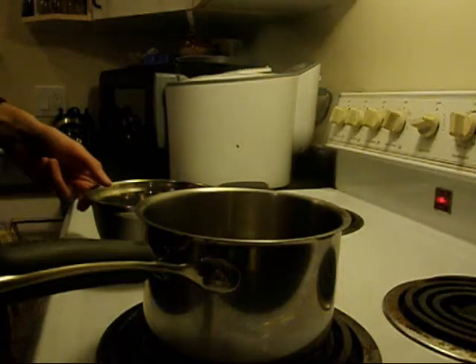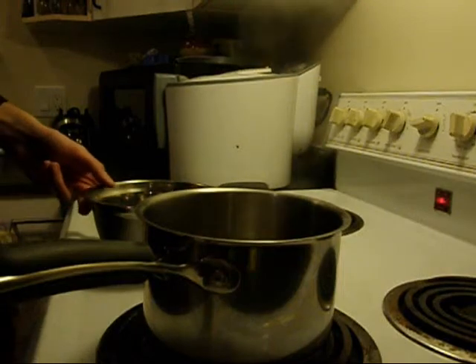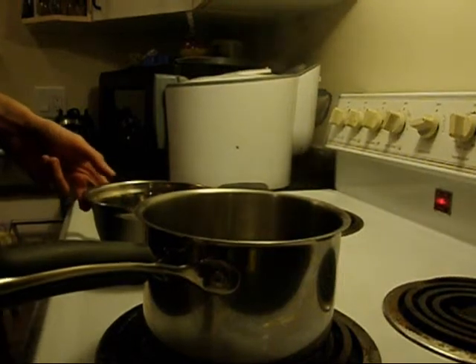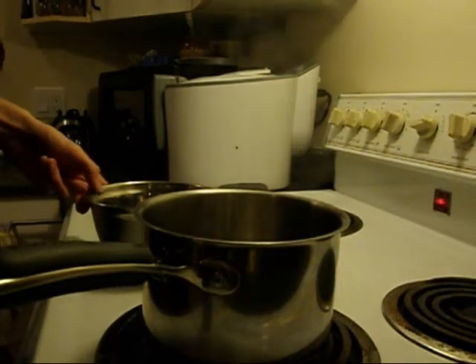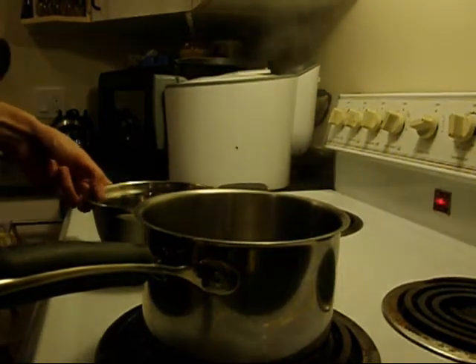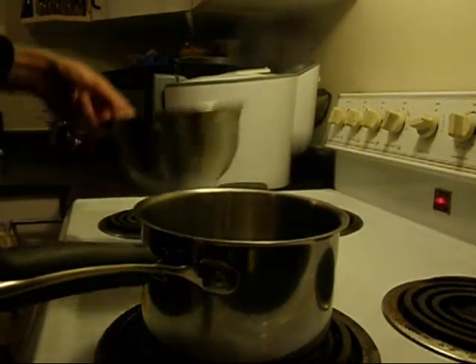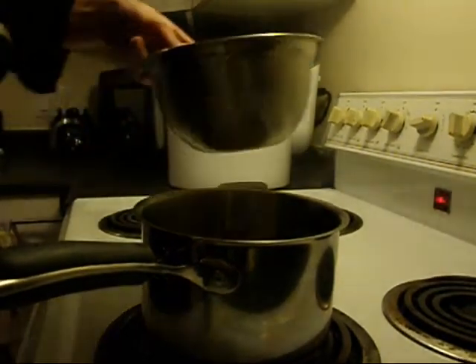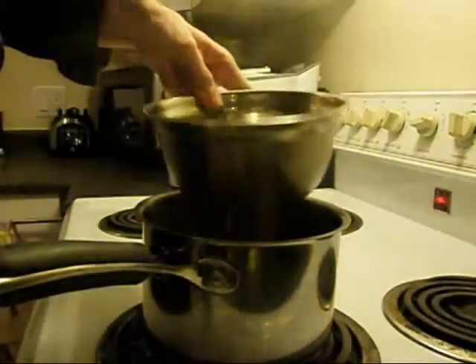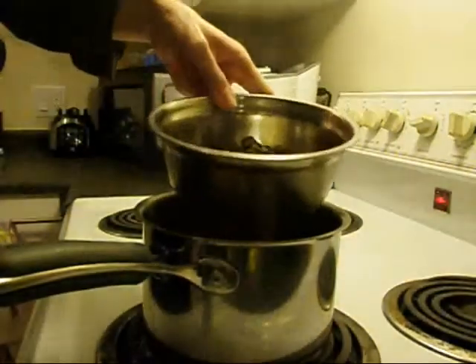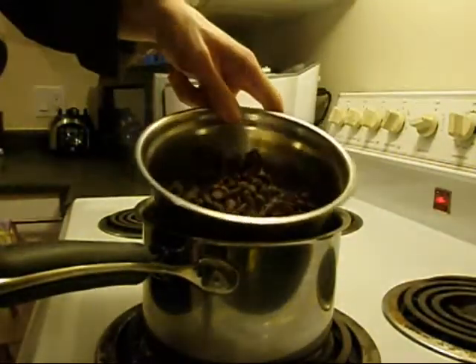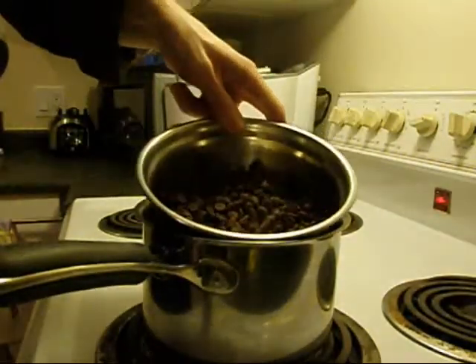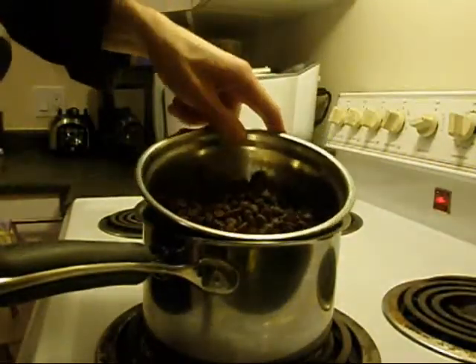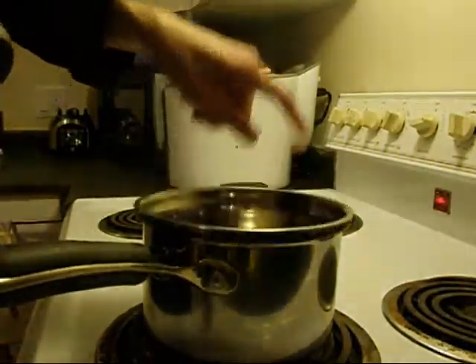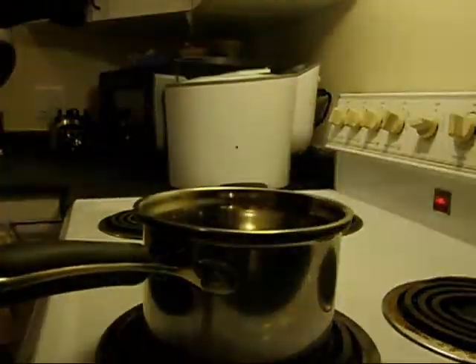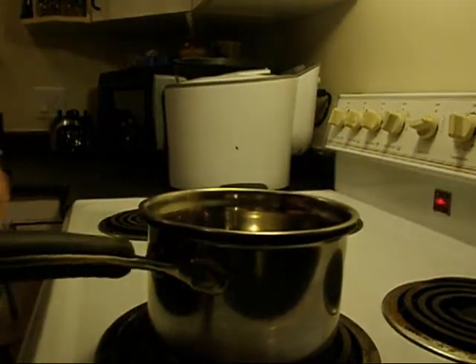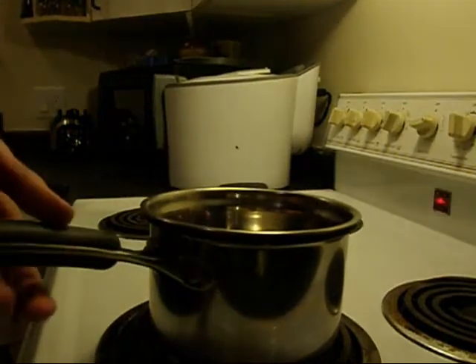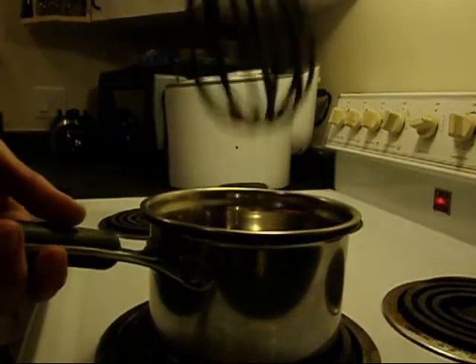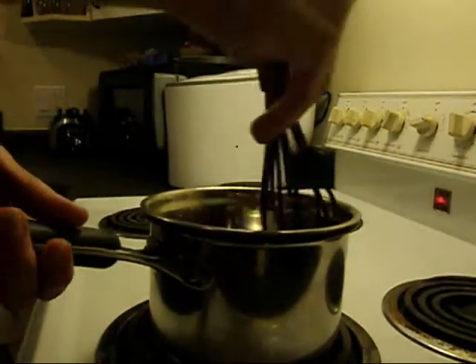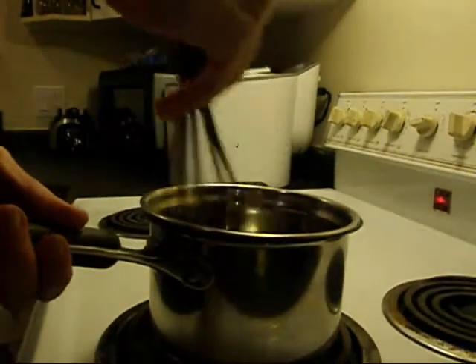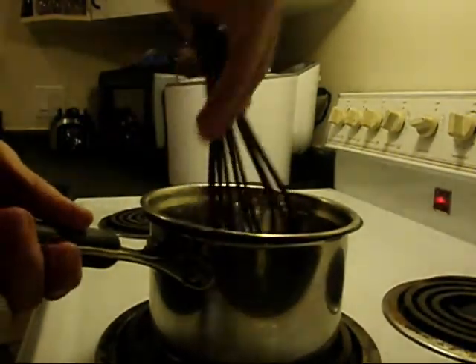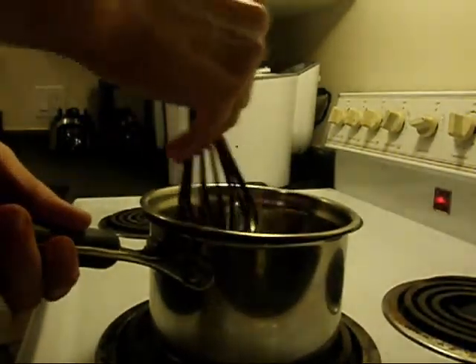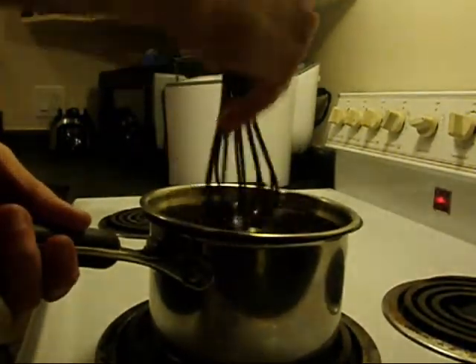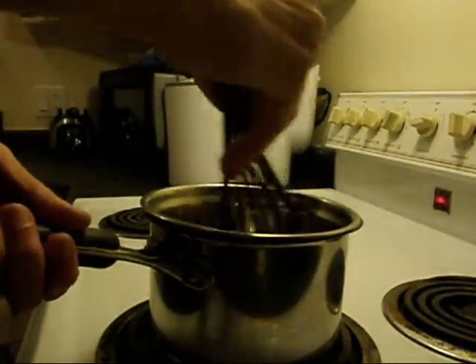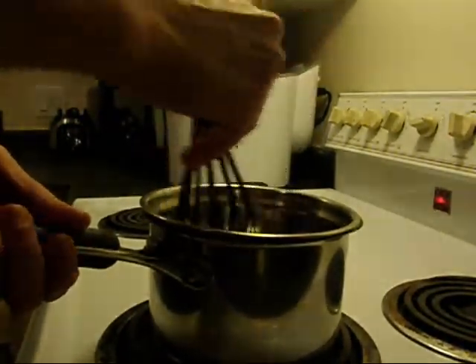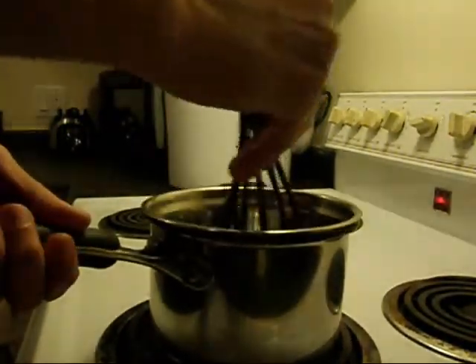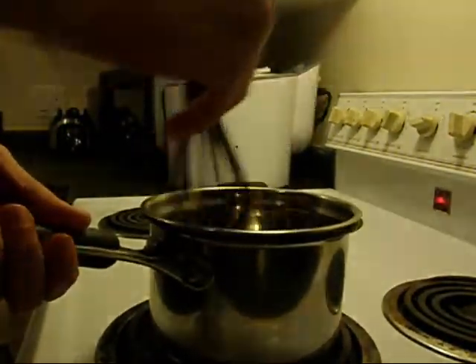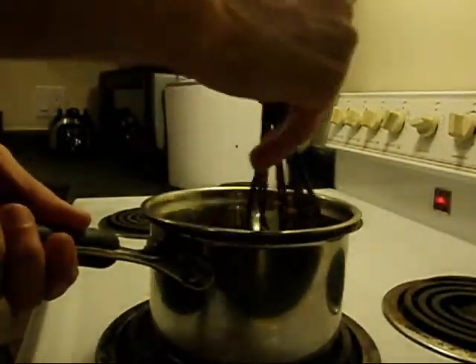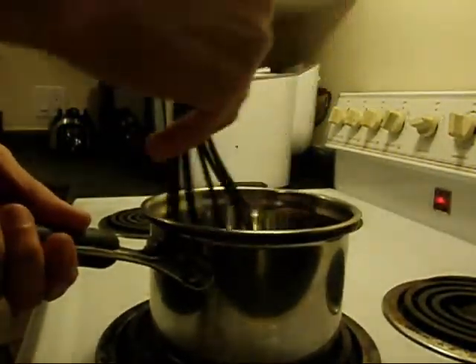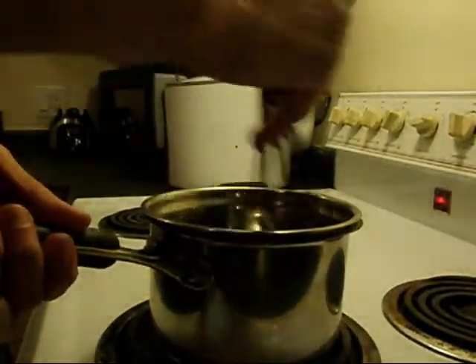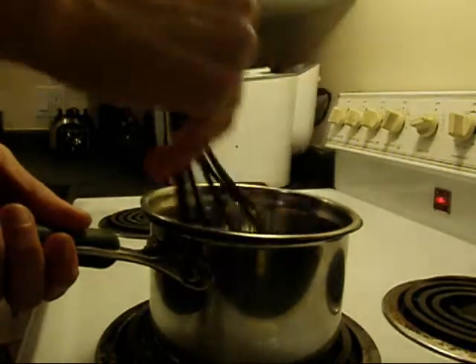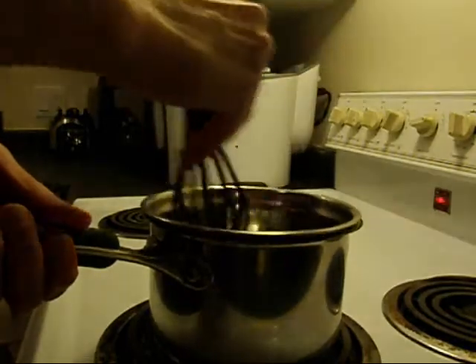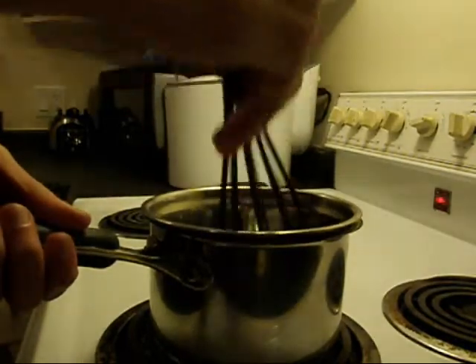I've got some water boiling here. I'm going to put a steel bowl over the top and make a double steamer. I'm going to slowly melt the chocolate chips in there.